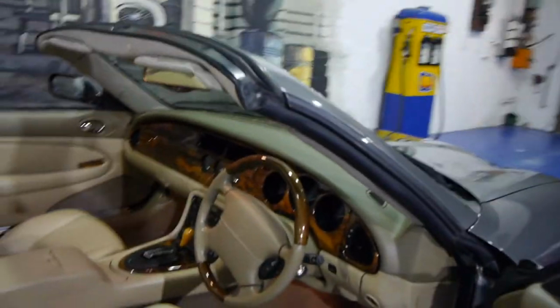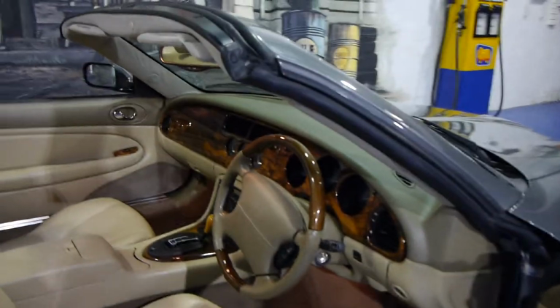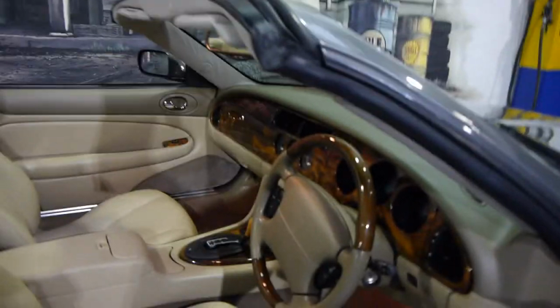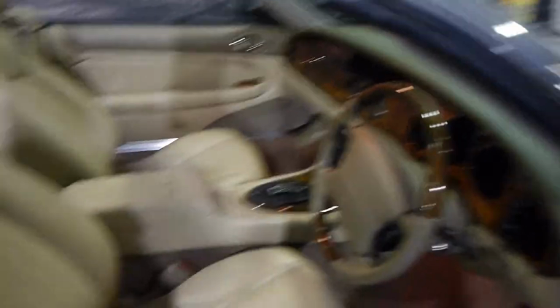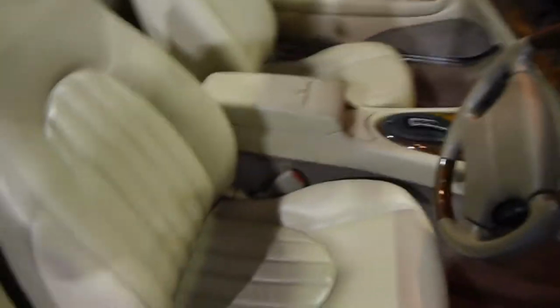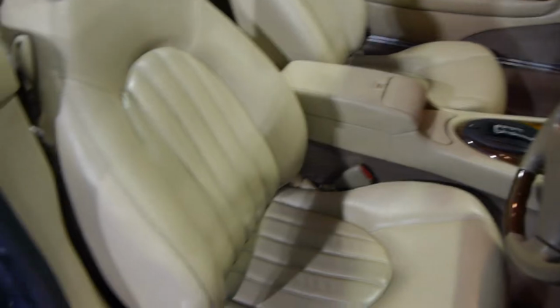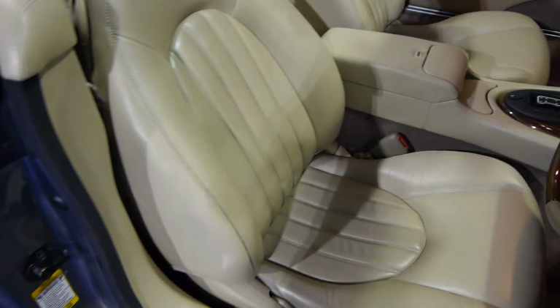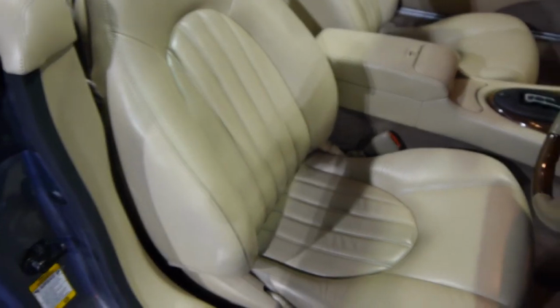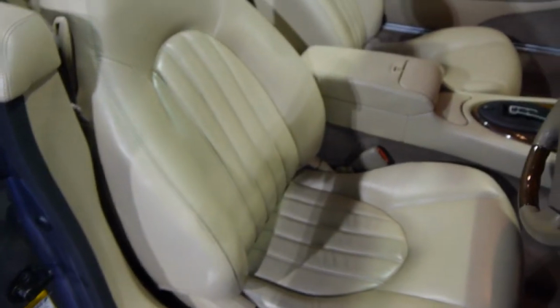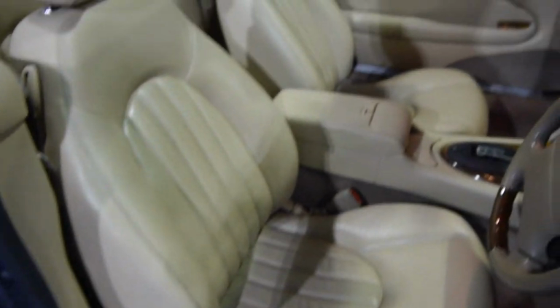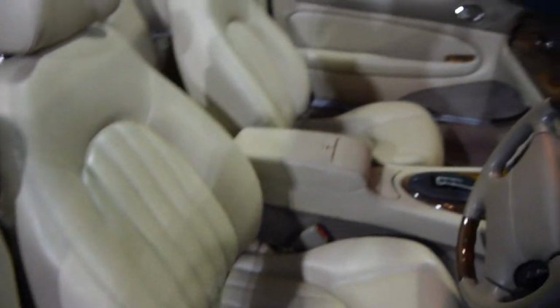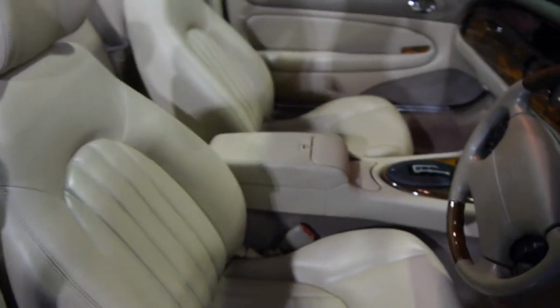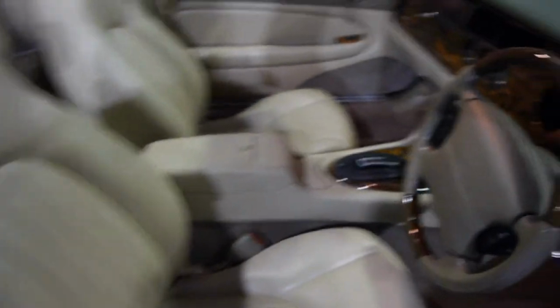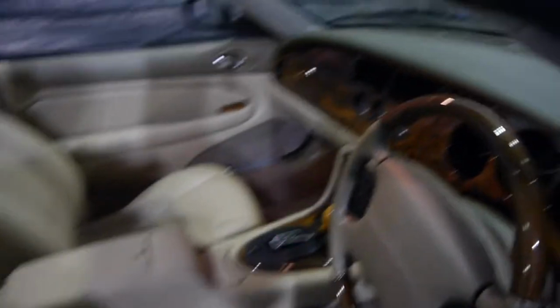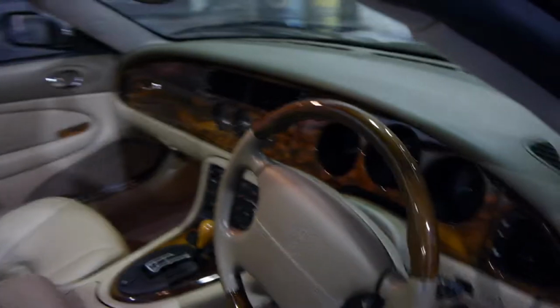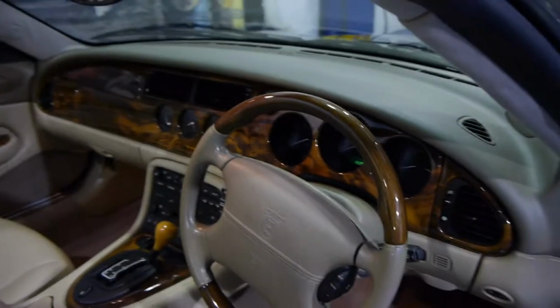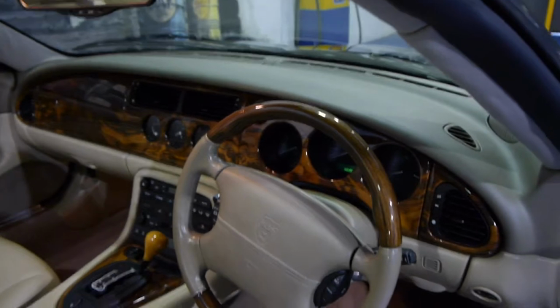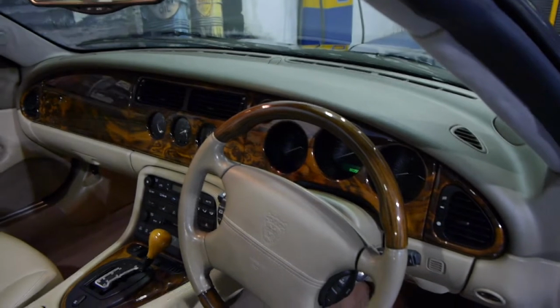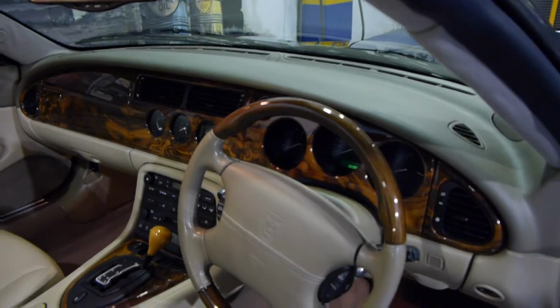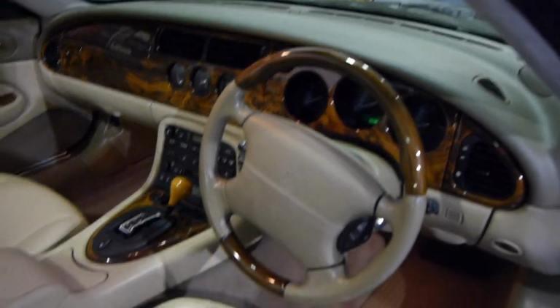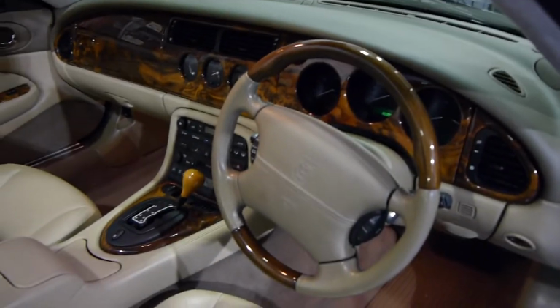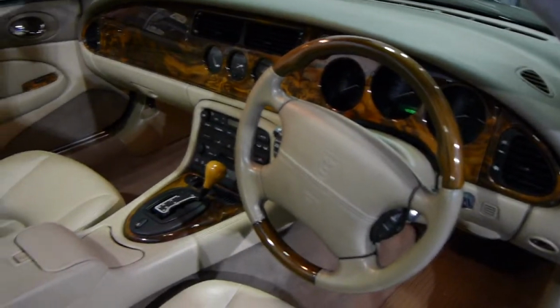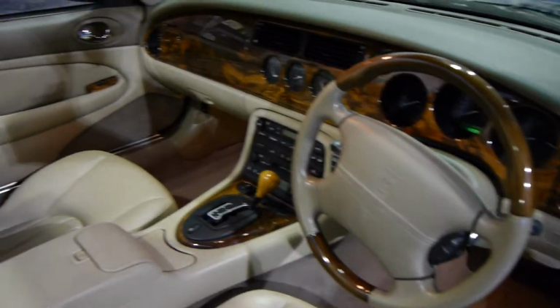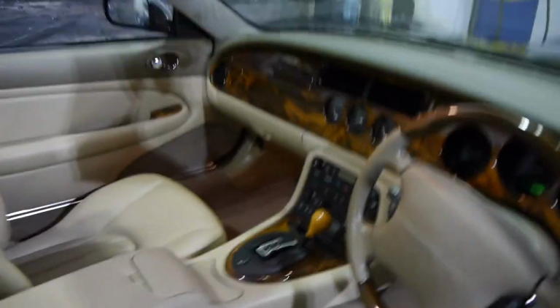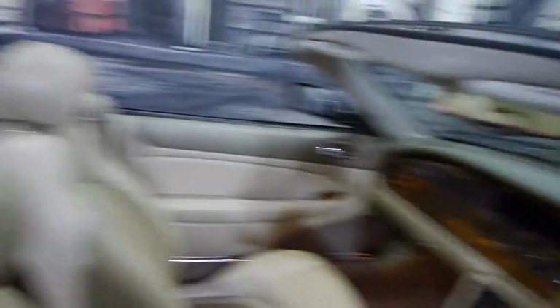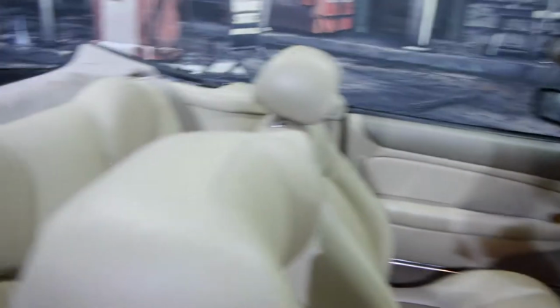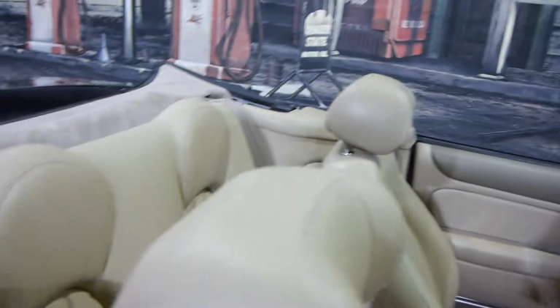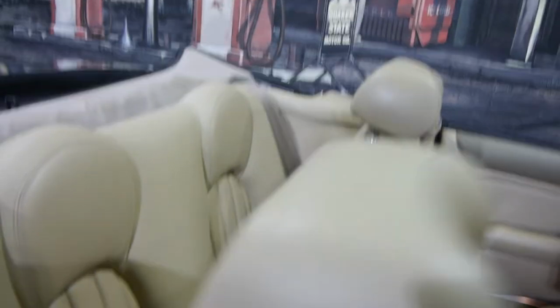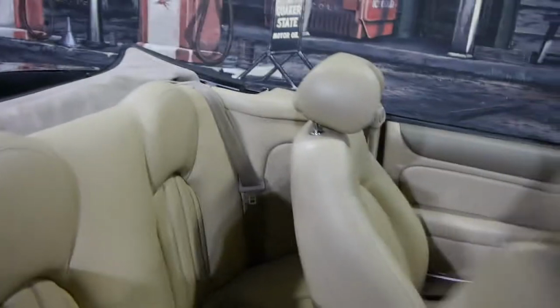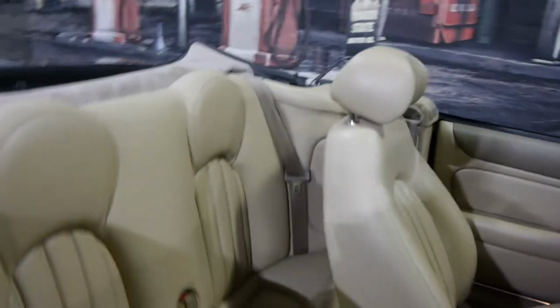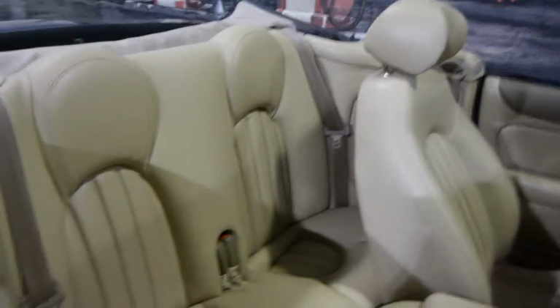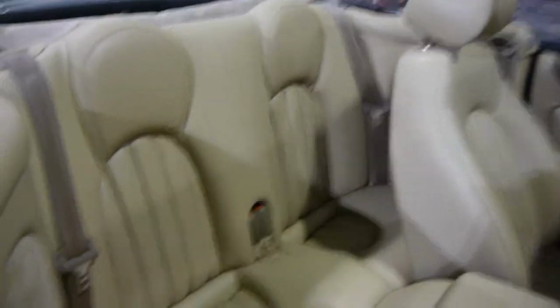The alloys have got a couple of scuffs on the edges but we're going to get them refinished. Everything about it is superb. We have three keys, two remotes. The wood grain steering wheel is in perfect condition. Being an 04, first delivered in February of 2005, it has the six speed automatic gearbox.